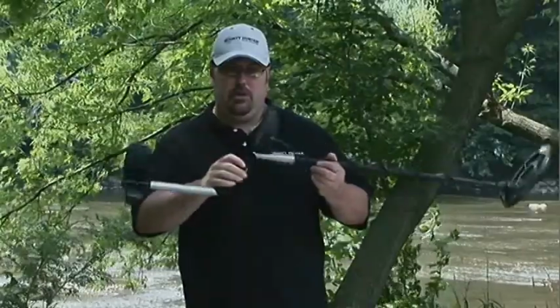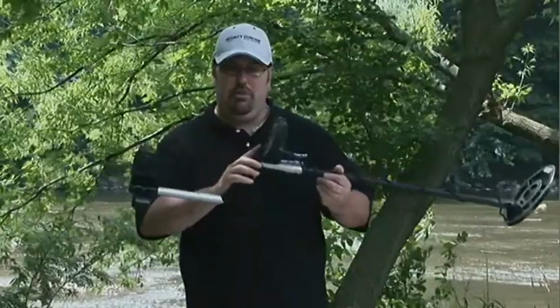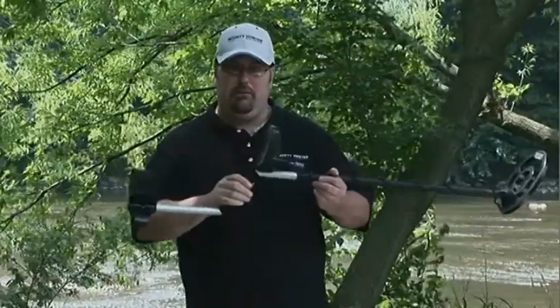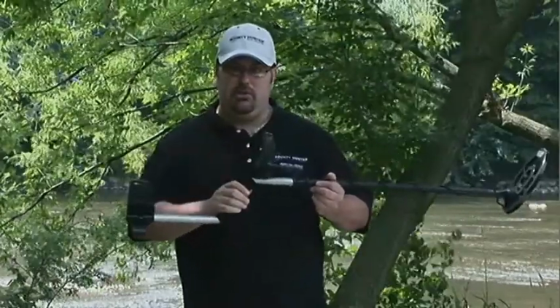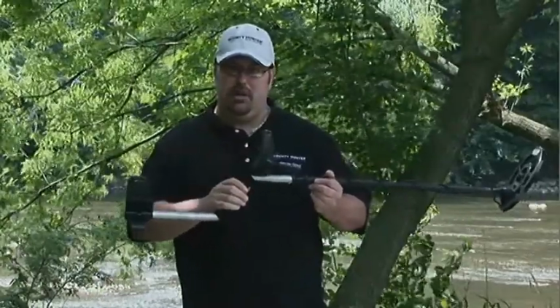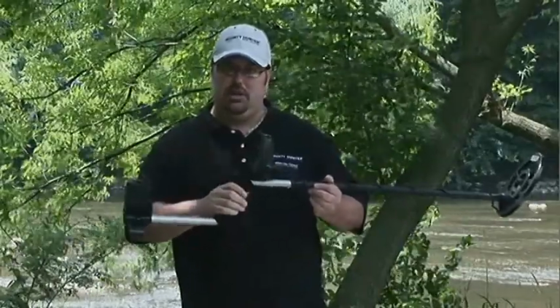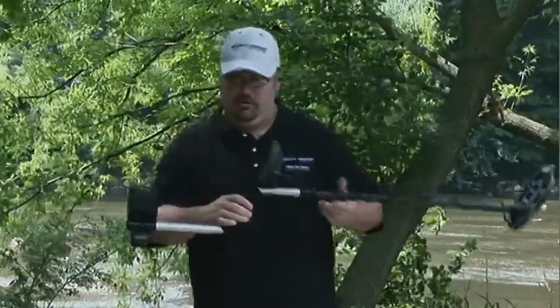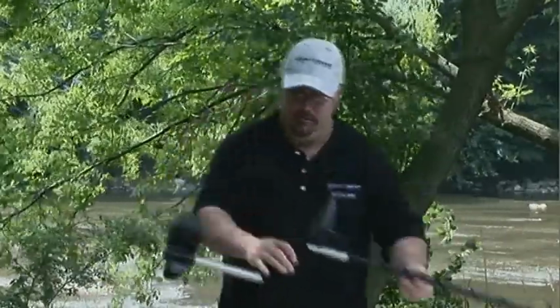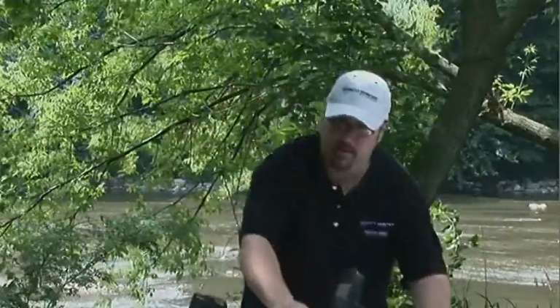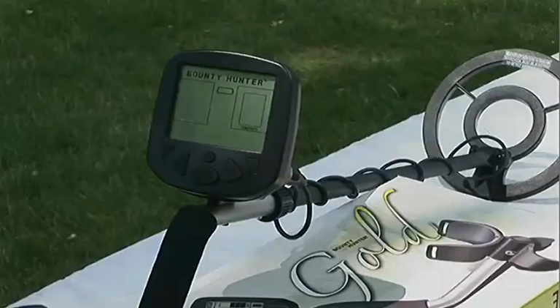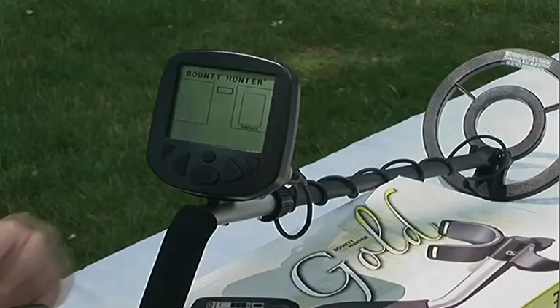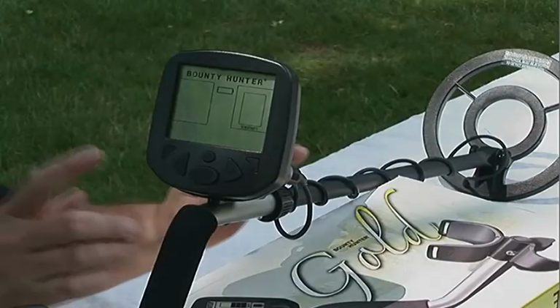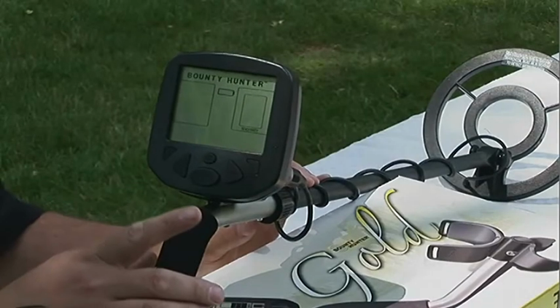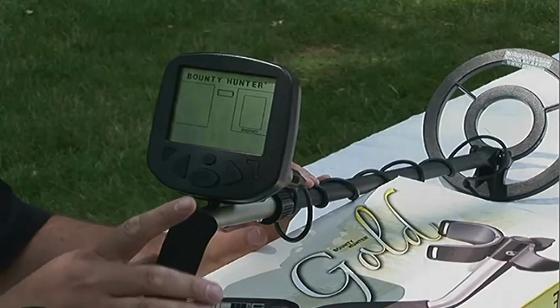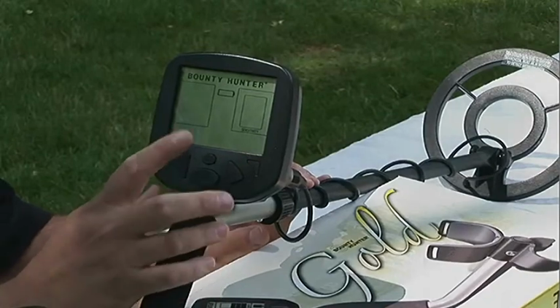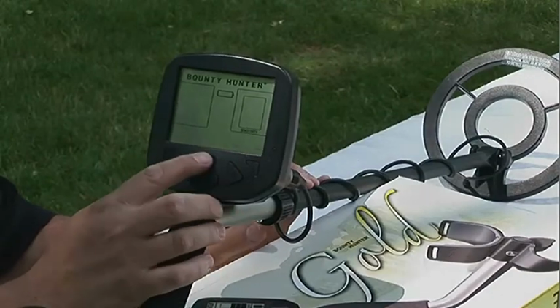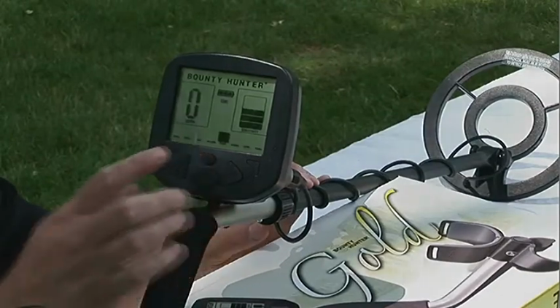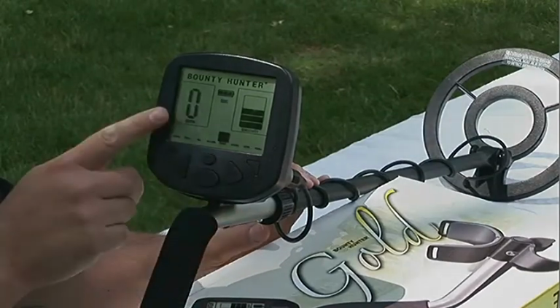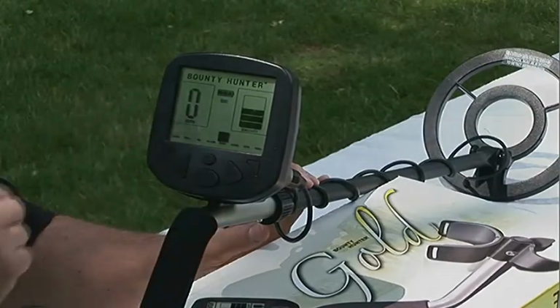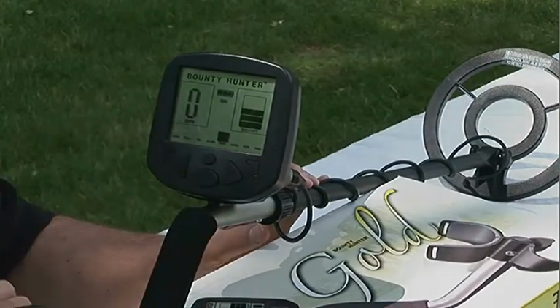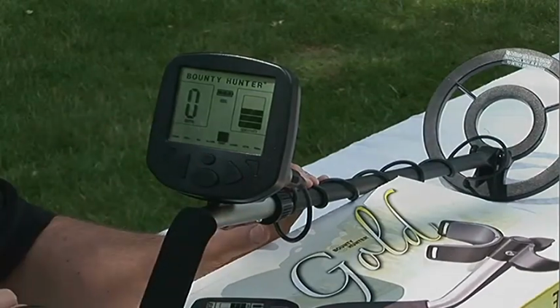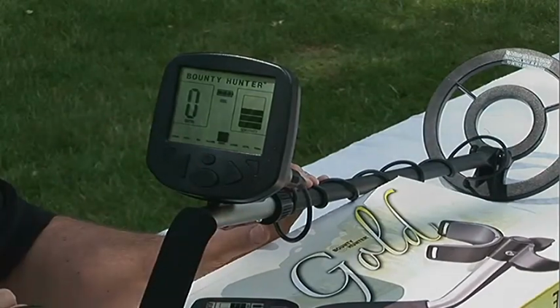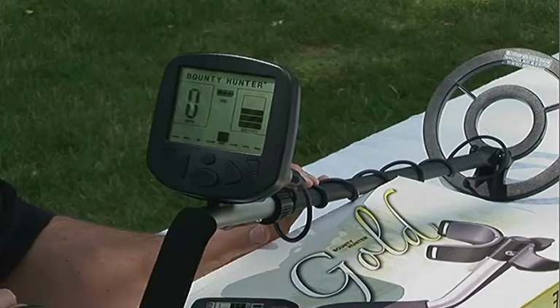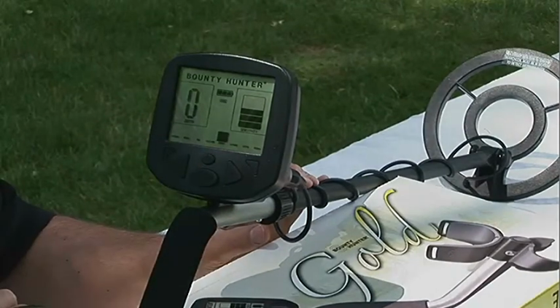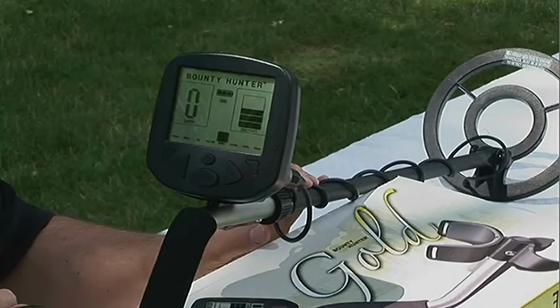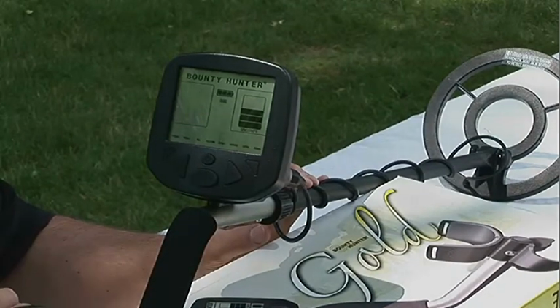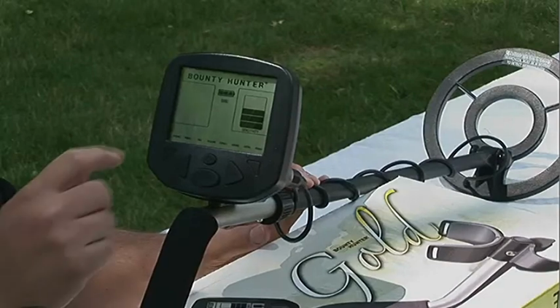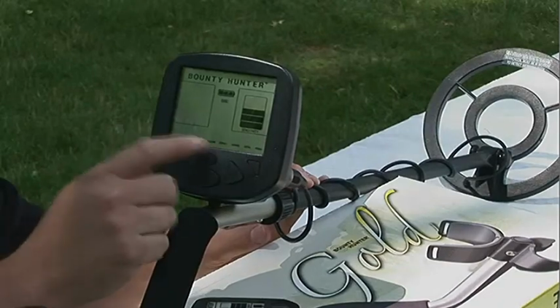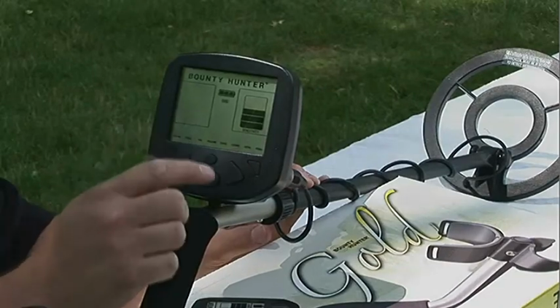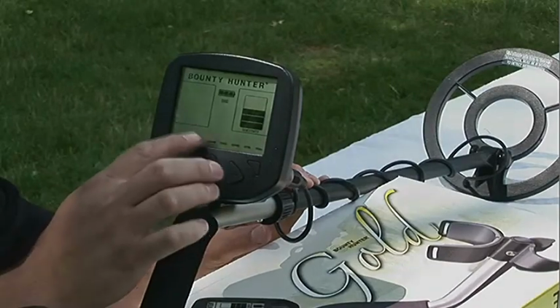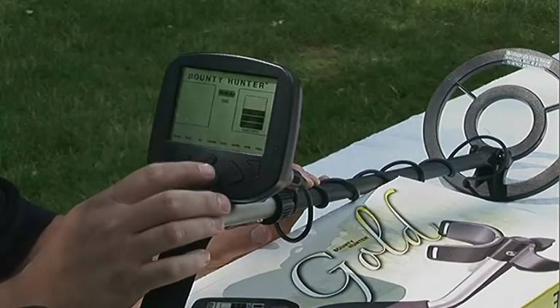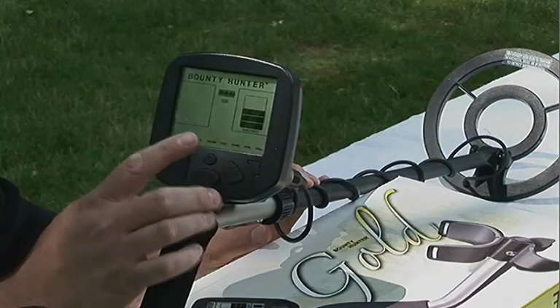We're going to show you a little bit about the features and the operations here. This detector is extremely easy to use. You can see here we have large target ID numbers, so it's easy to see. Across the bottom we have our target ID notches.